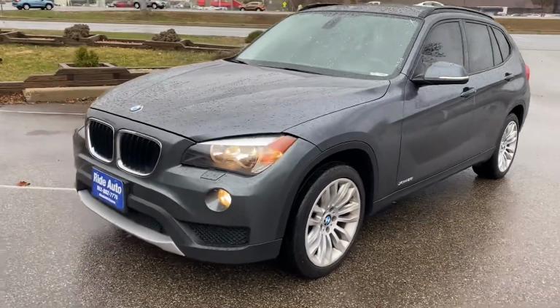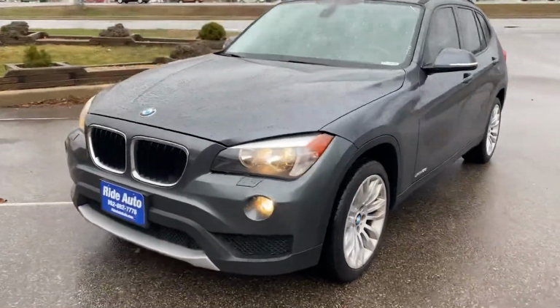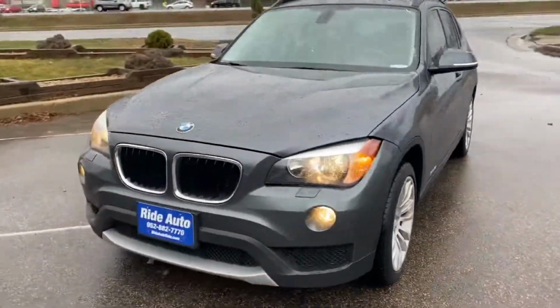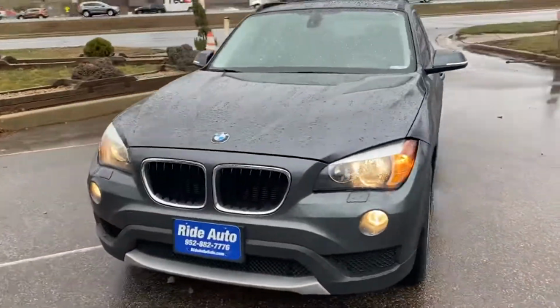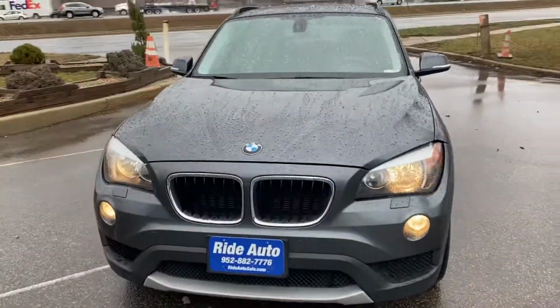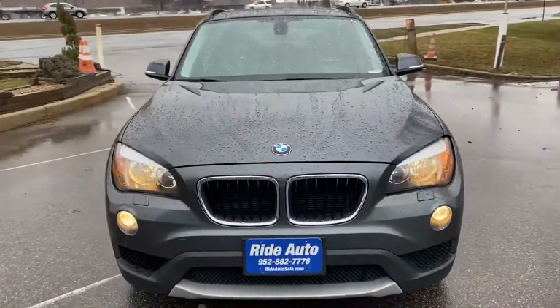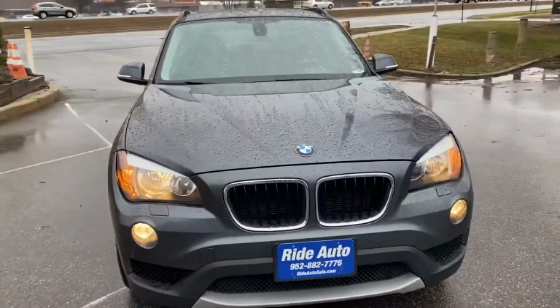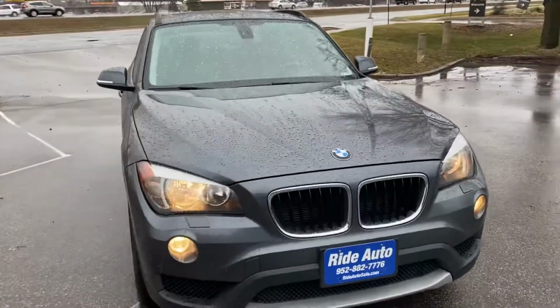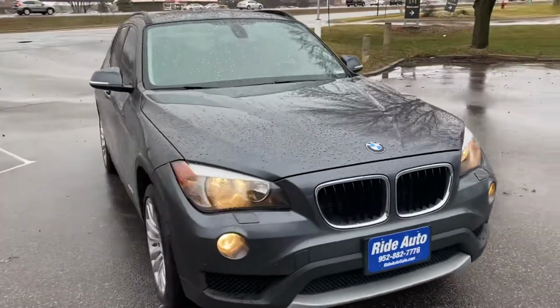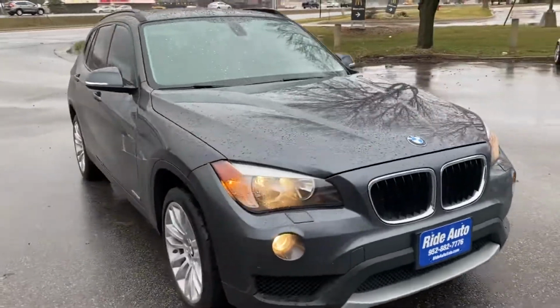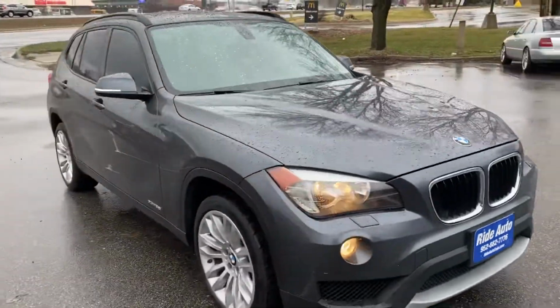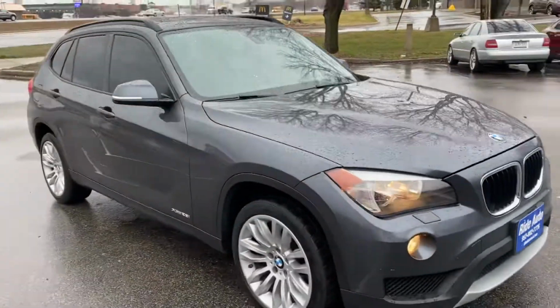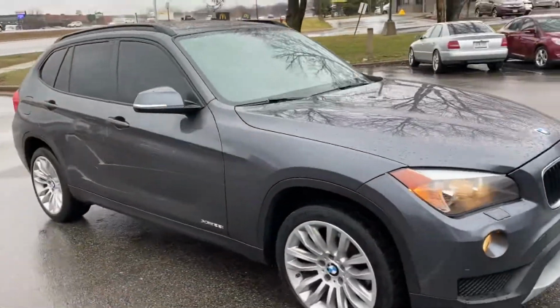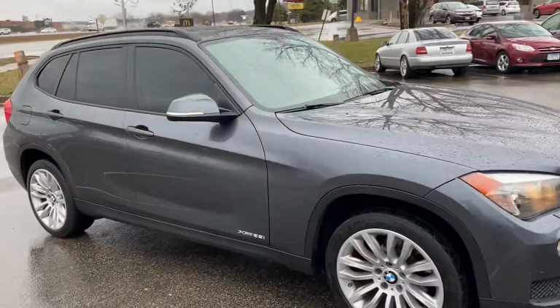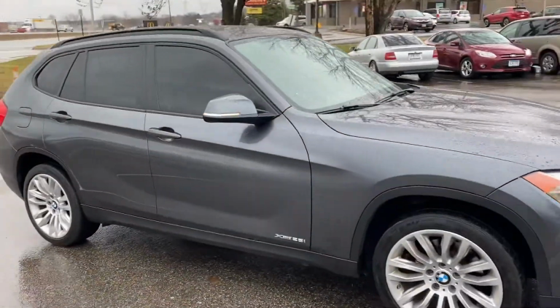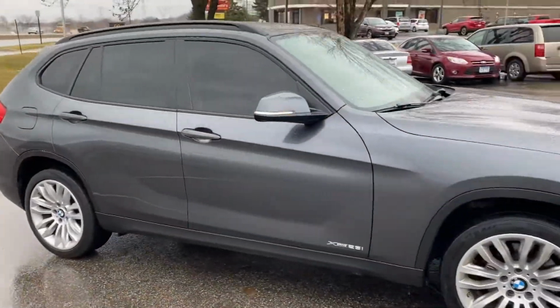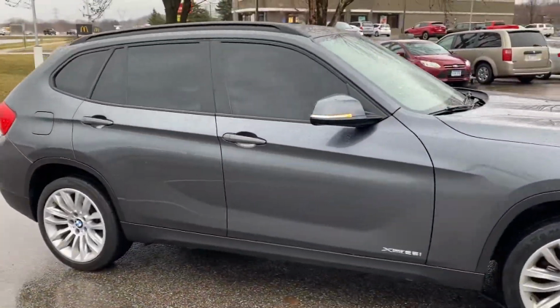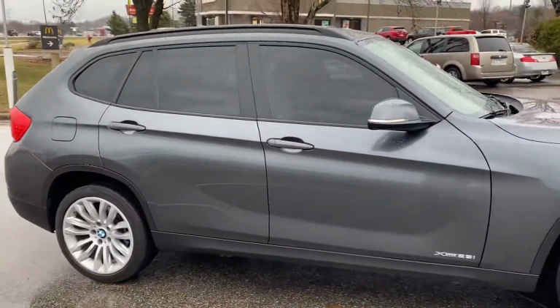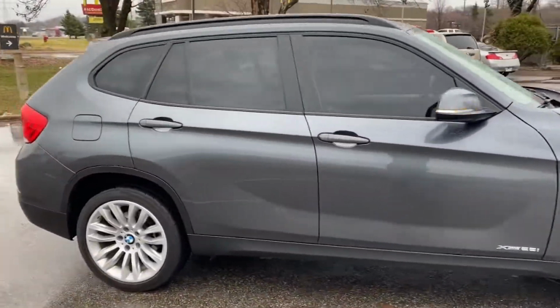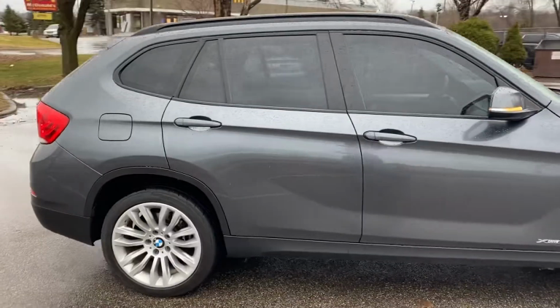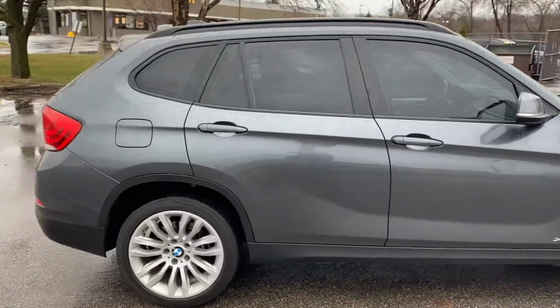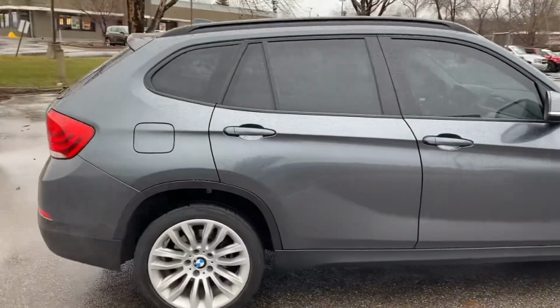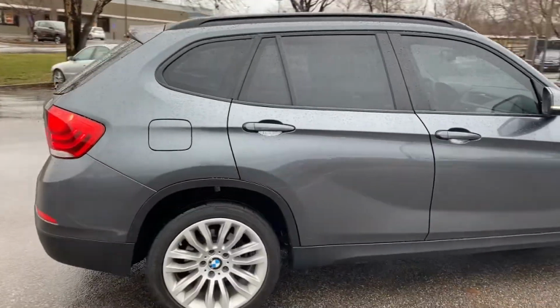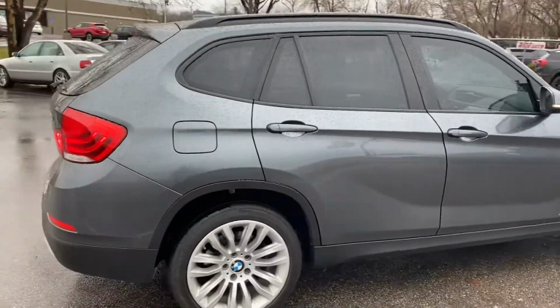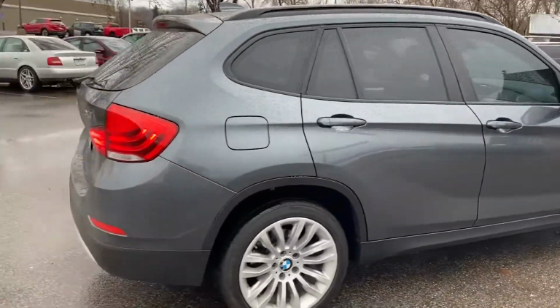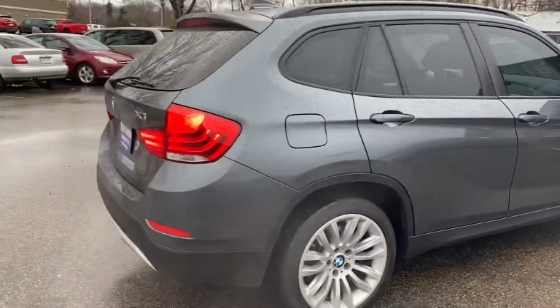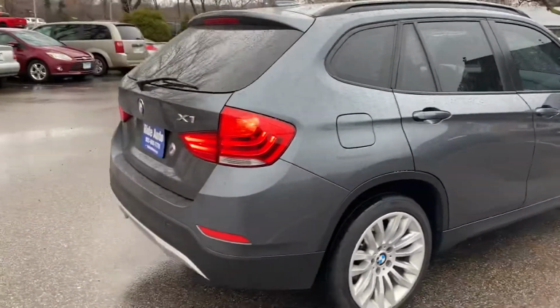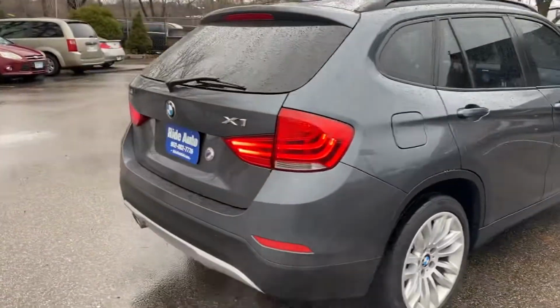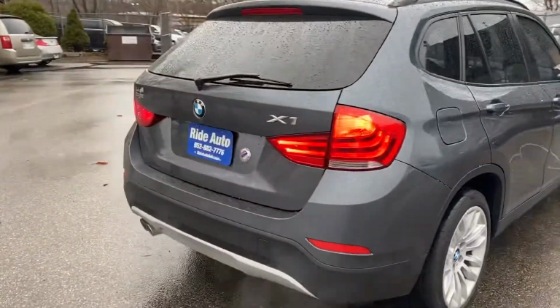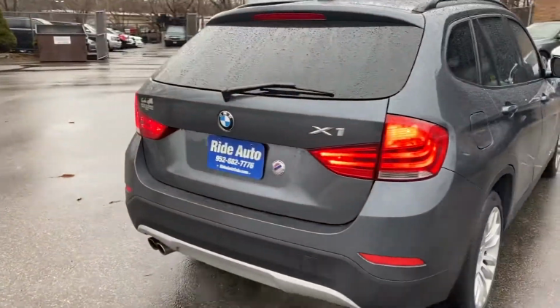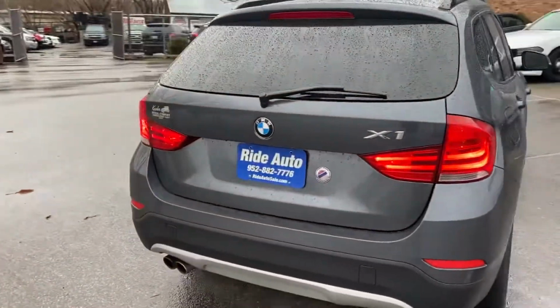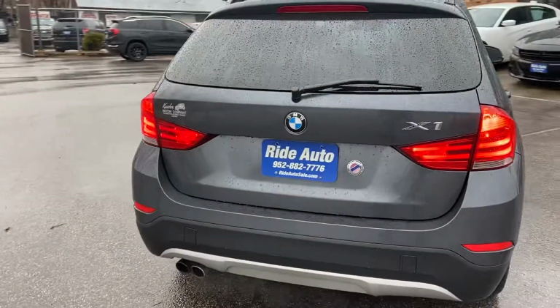Hello, welcome to Ride Auto. Pleased to have you with us. Today we have this 2014 BMW X1 Crossover SUV — X-Drive, all-wheel drive, economical four-cylinder.